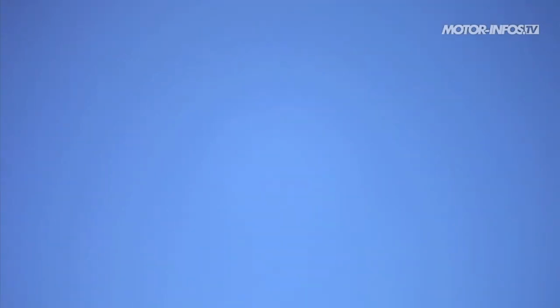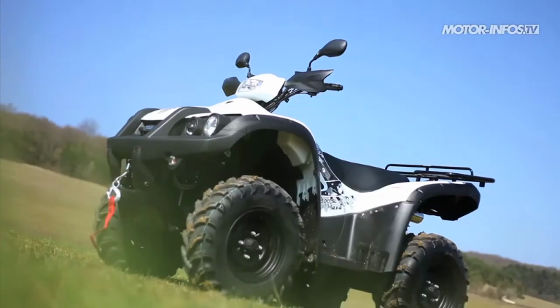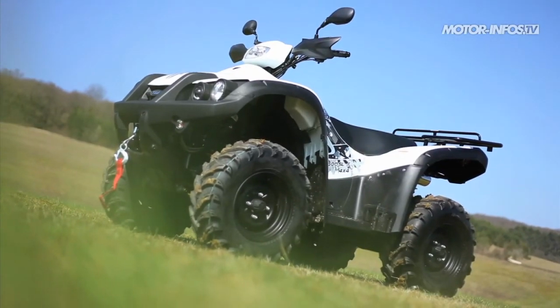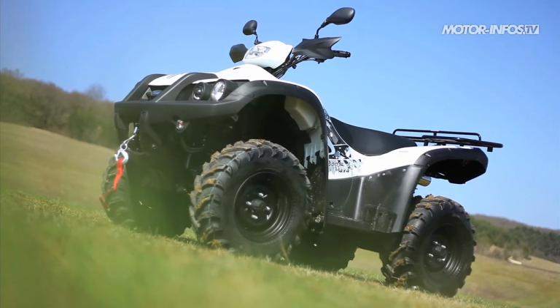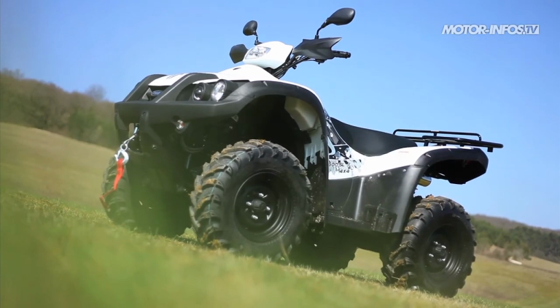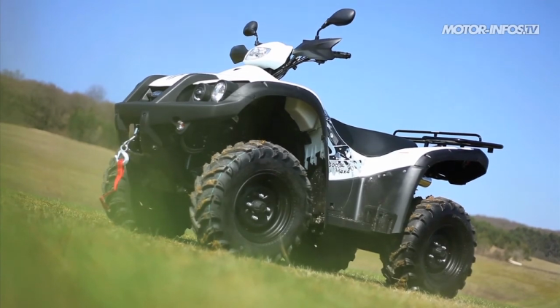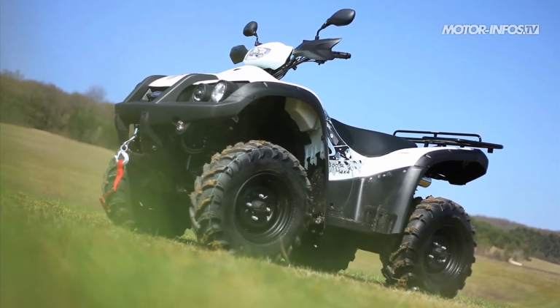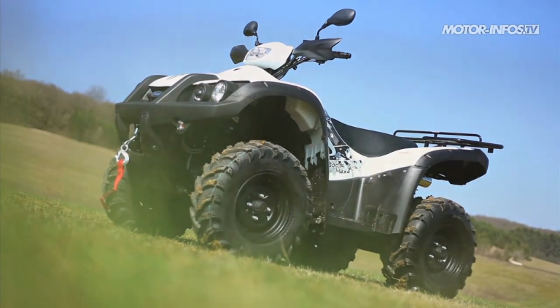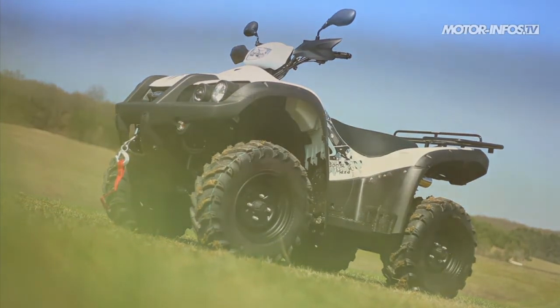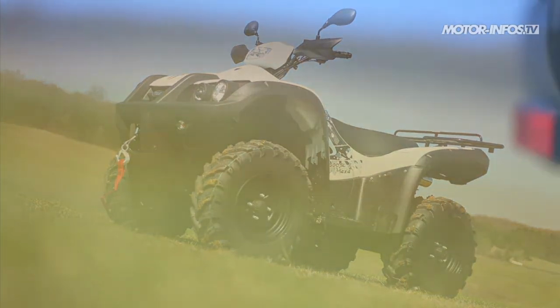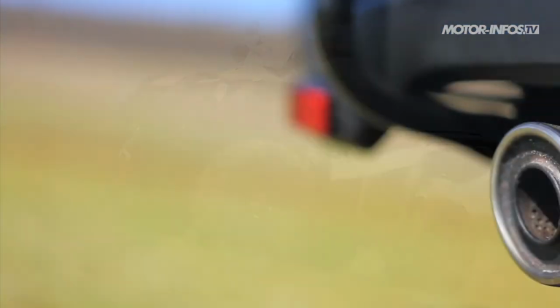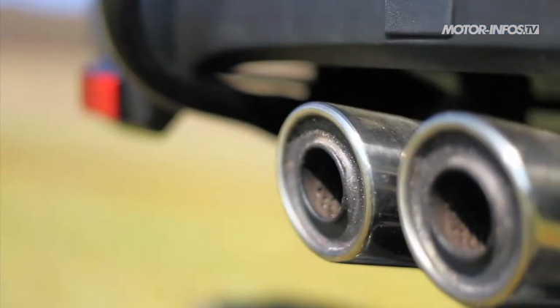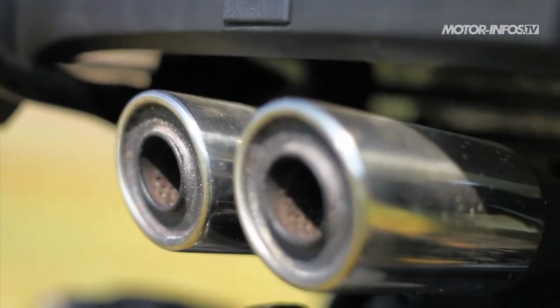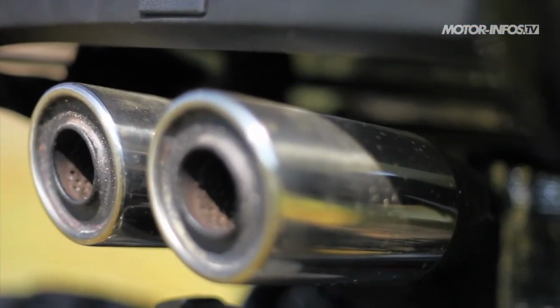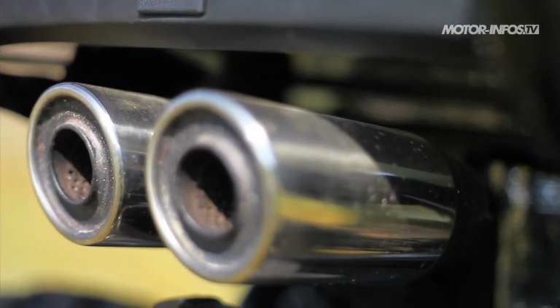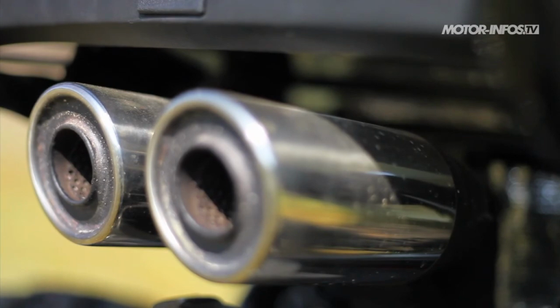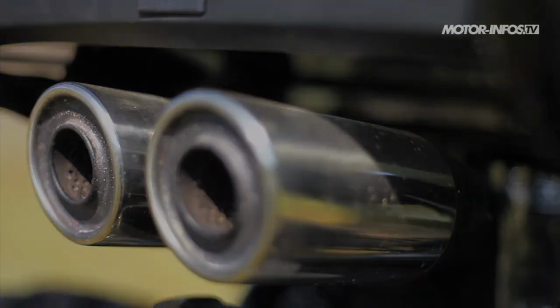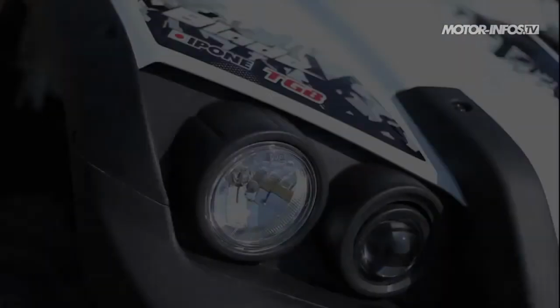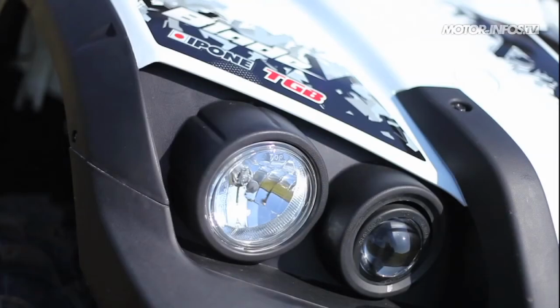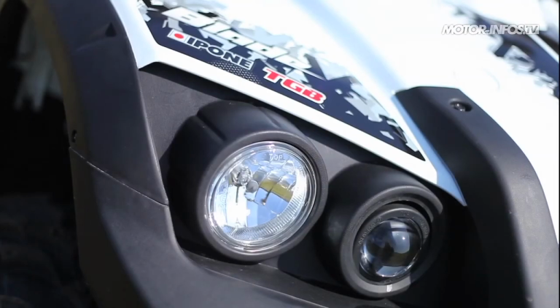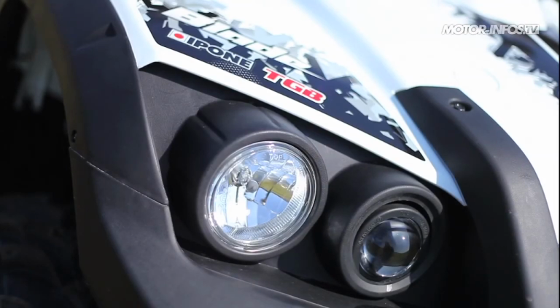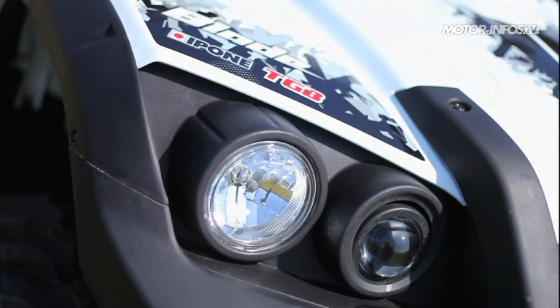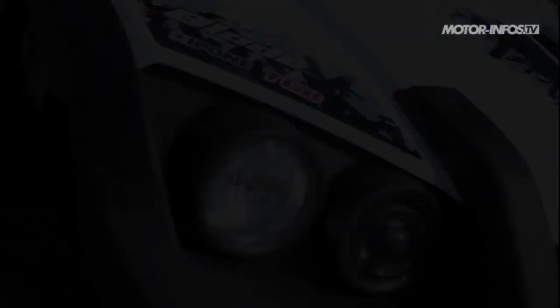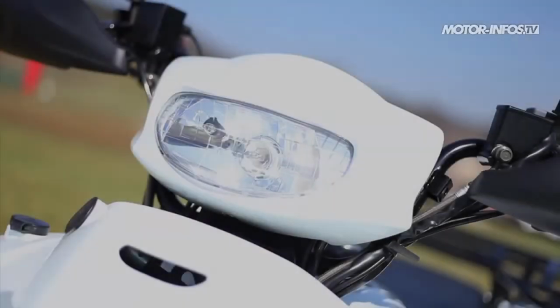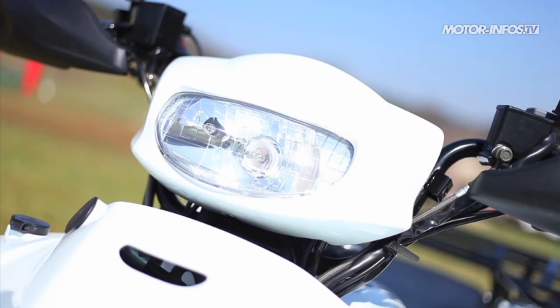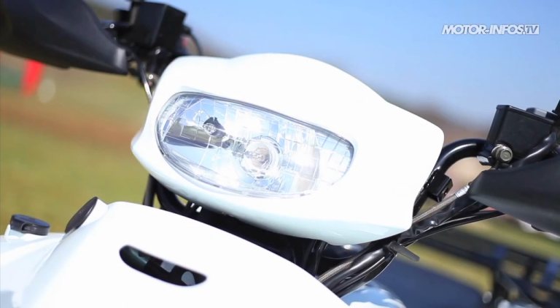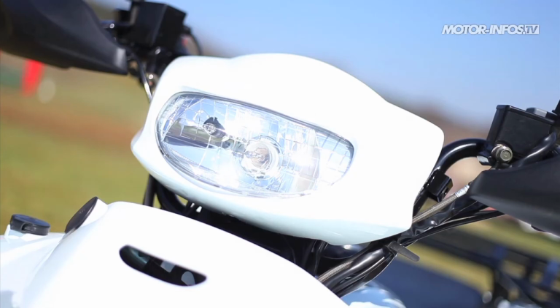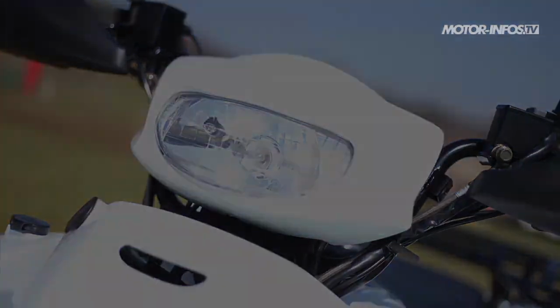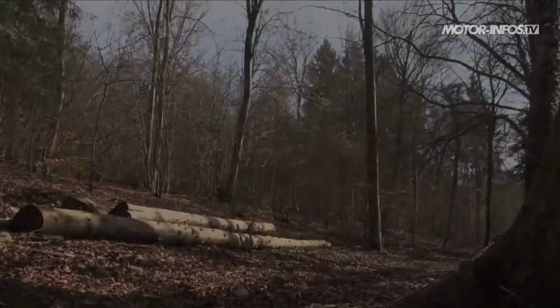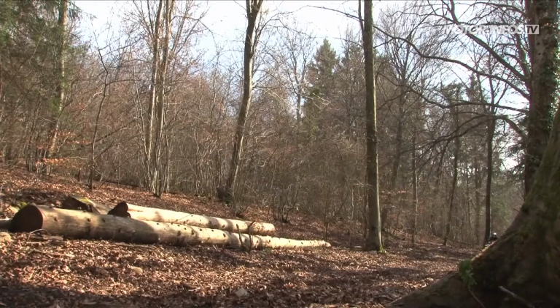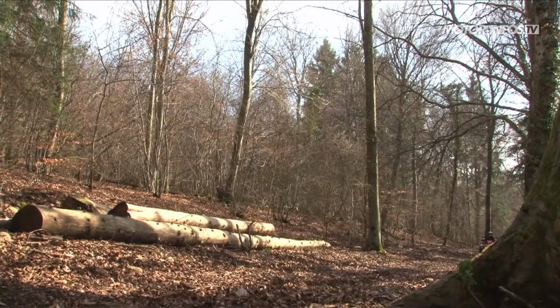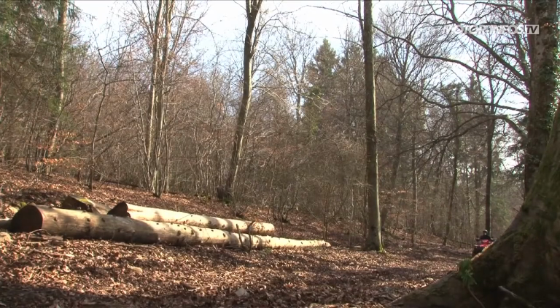Sans surprise, ce modèle reprend les lignes archi connues de la gamme Blade : carrosserie type SUV, double échappement centralisé, feu lenticulaire, phare directionnel. Le design reste agréable et le gabarit Big Size est toujours aussi valorisant.